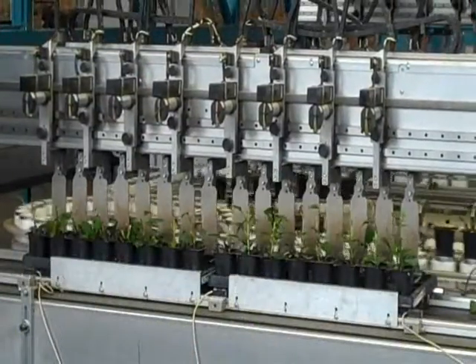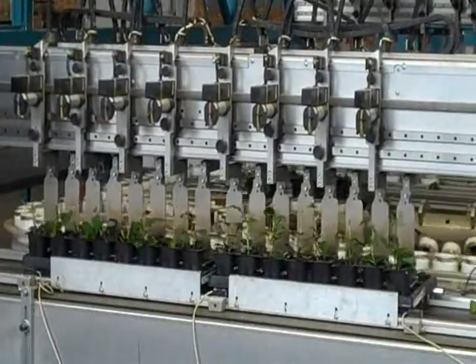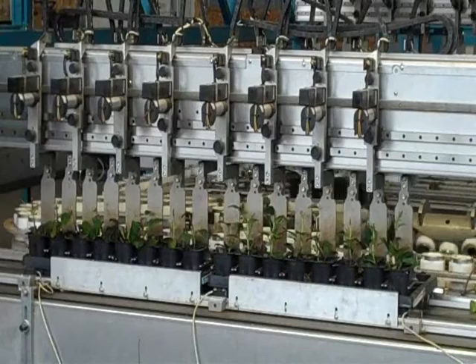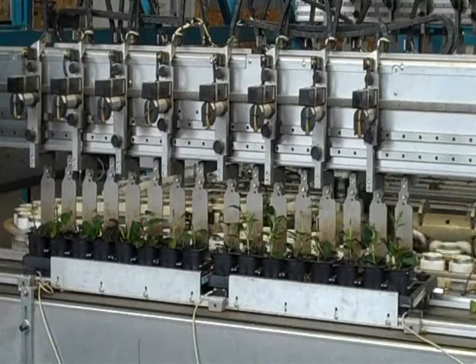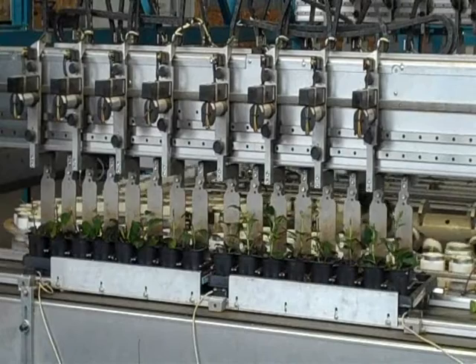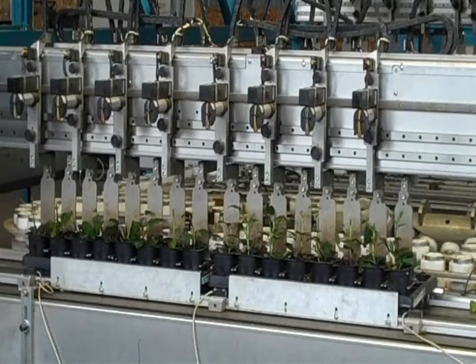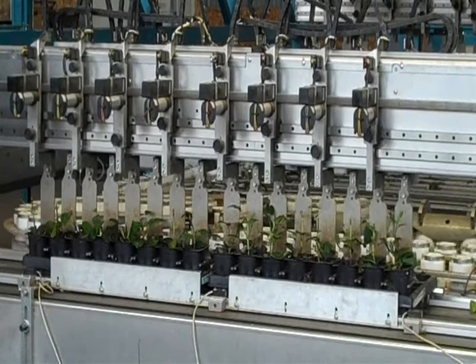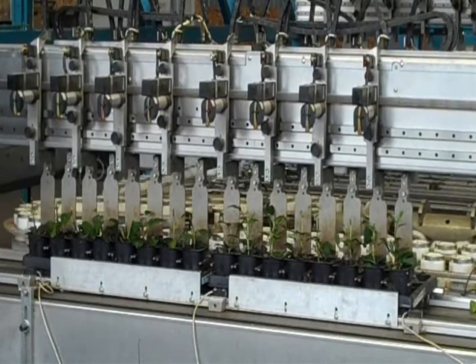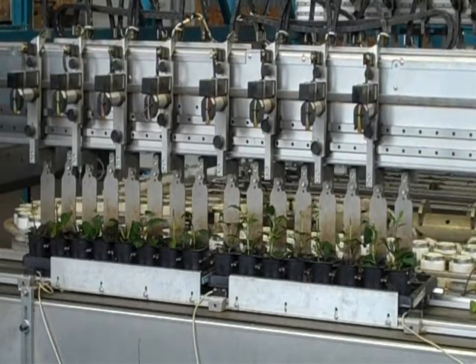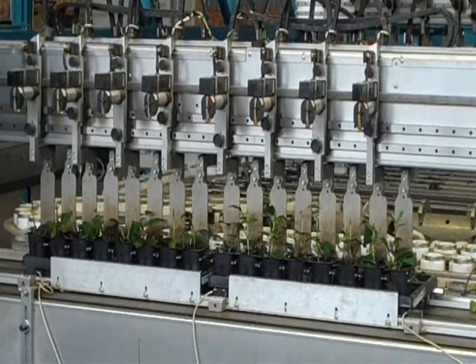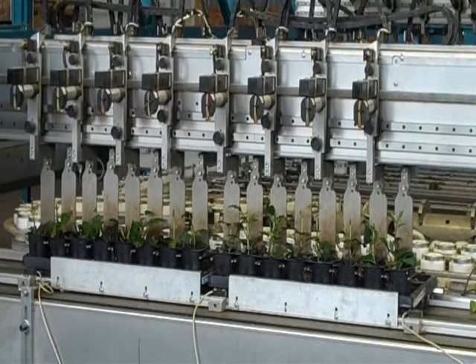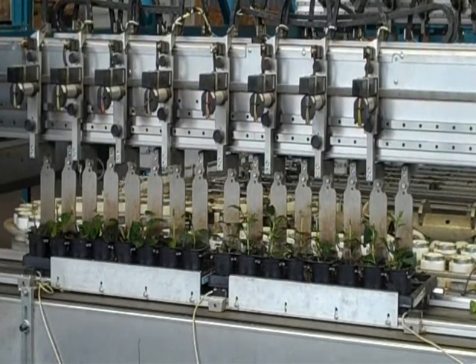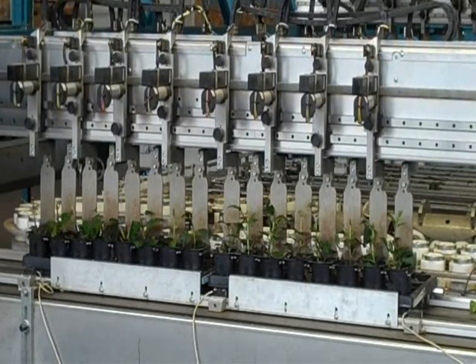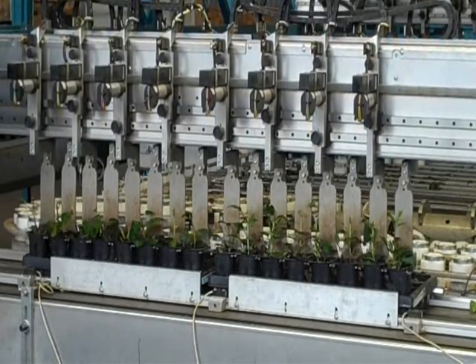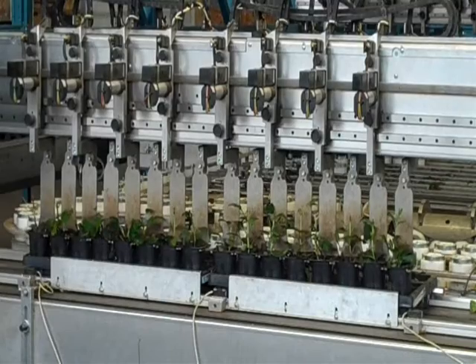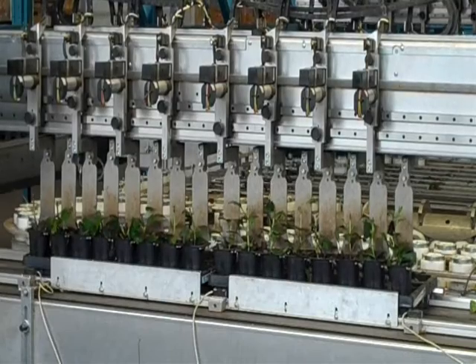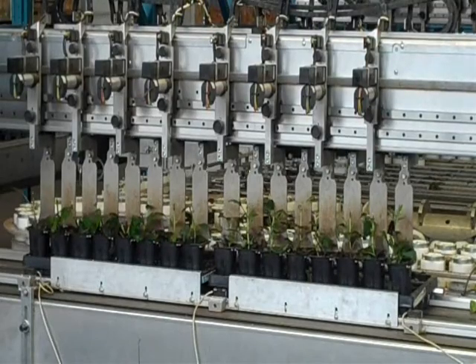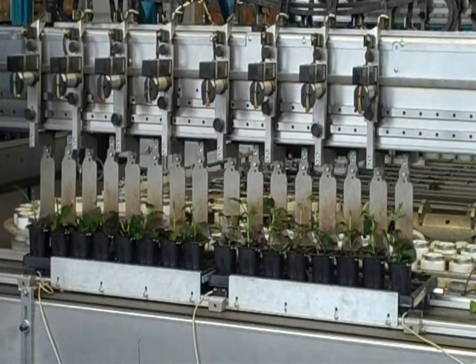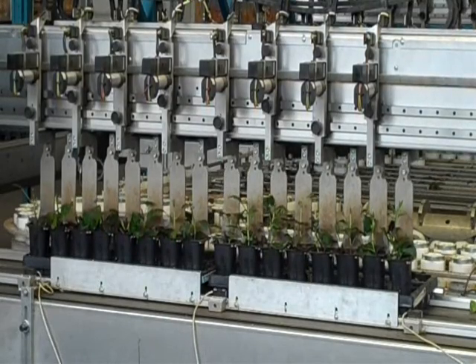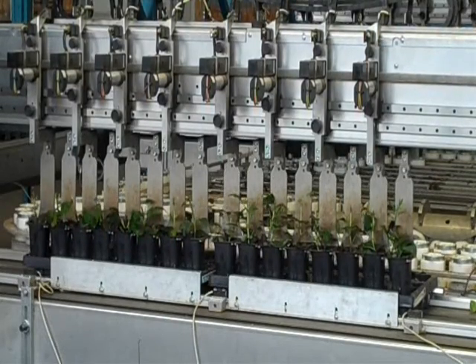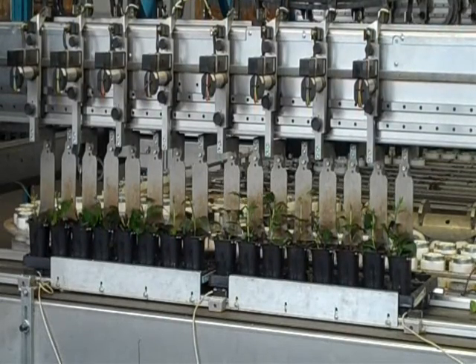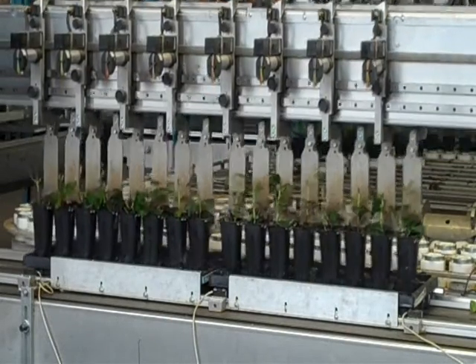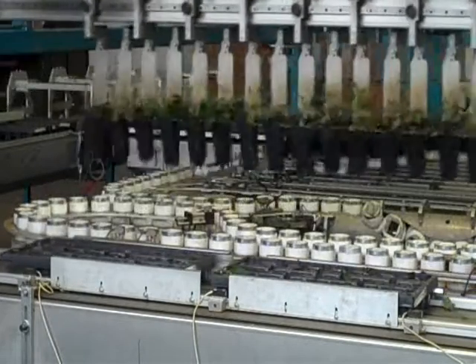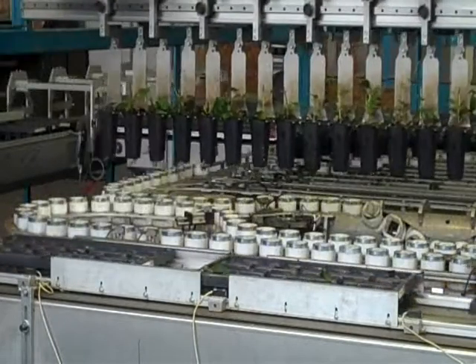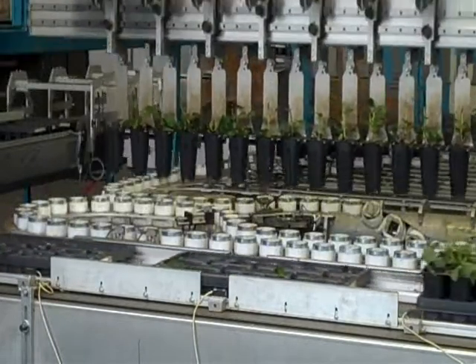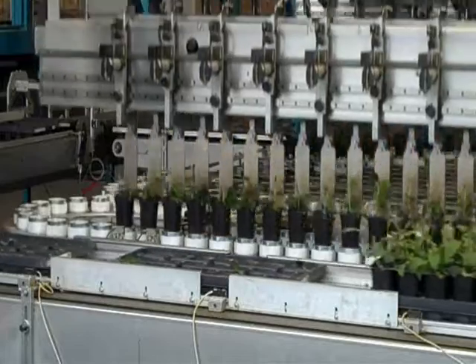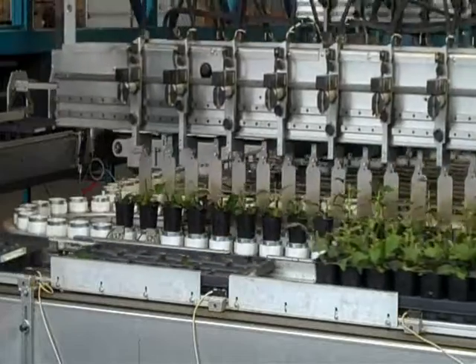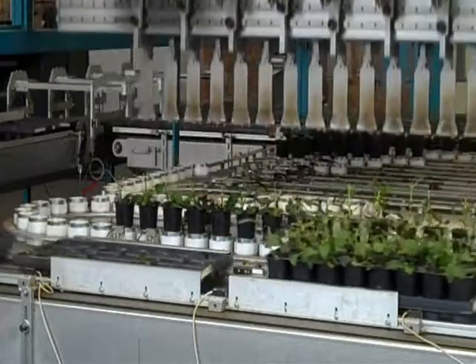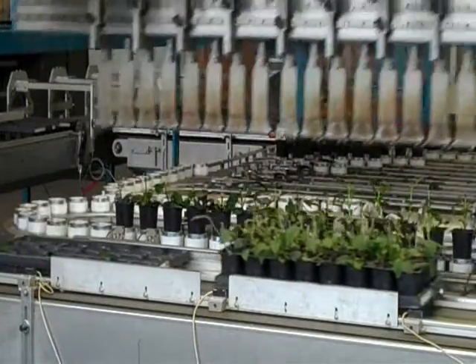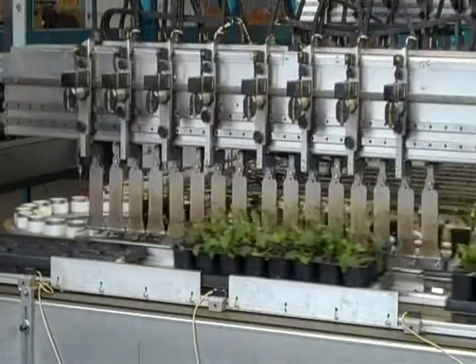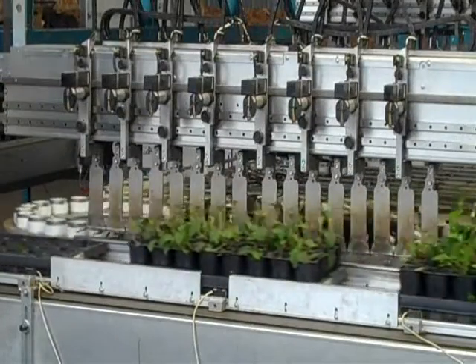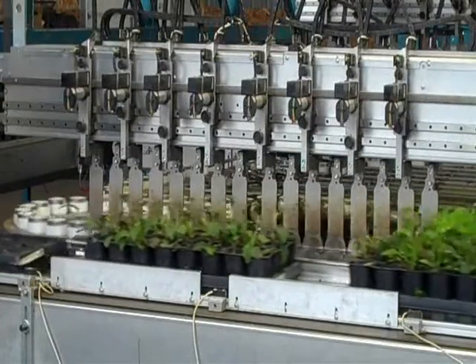The robotic arm picks up each individual pot and loads it into a conveyor belt. This is running at slow speed so you can see how the machine works. It lifts each plant up, sets it into a tray, and then goes back to the next tray.